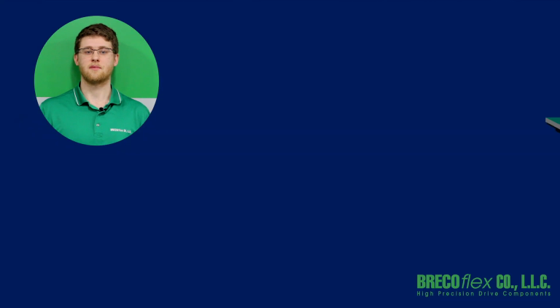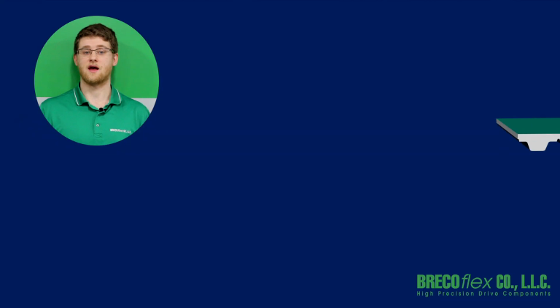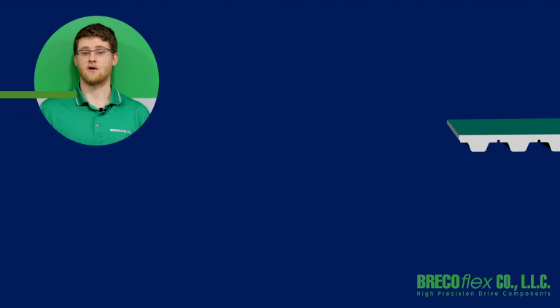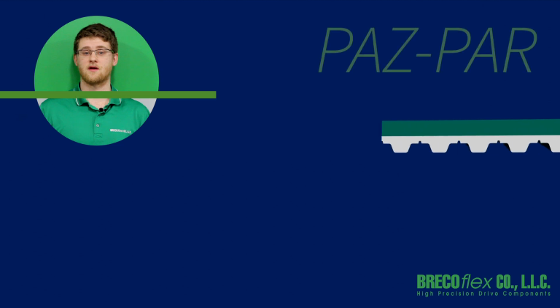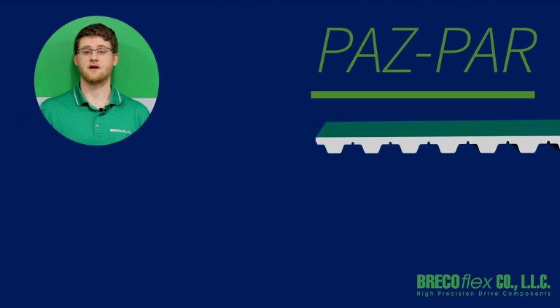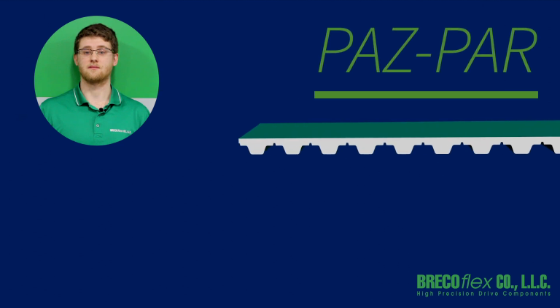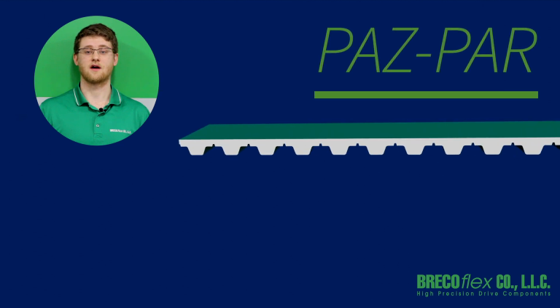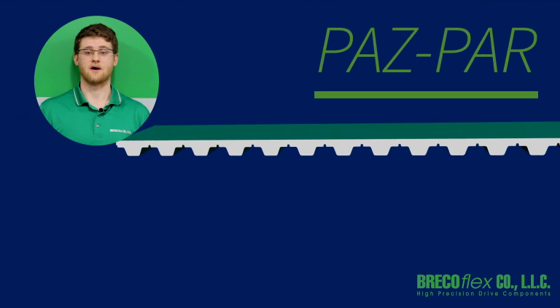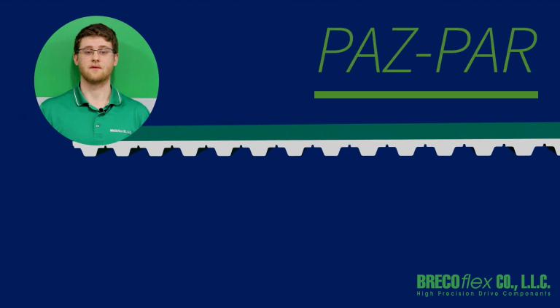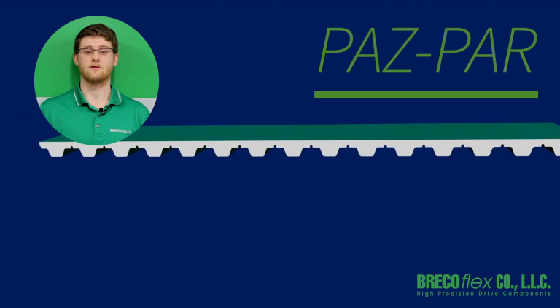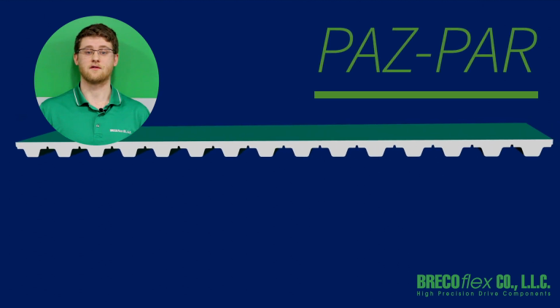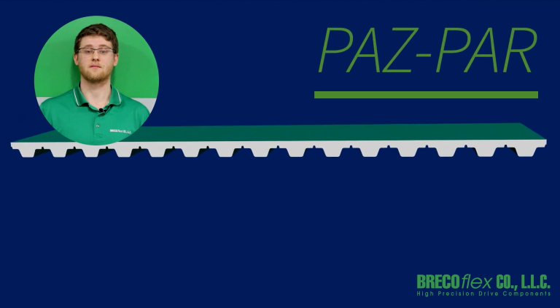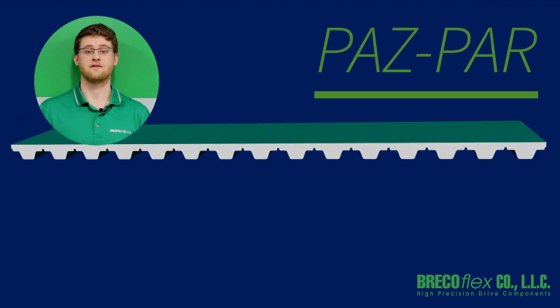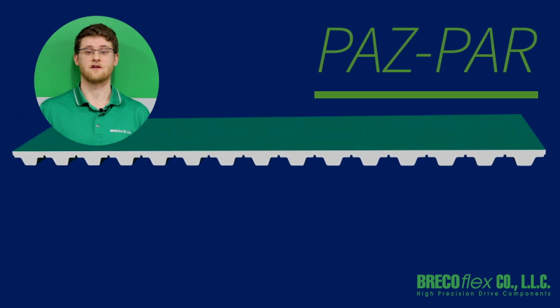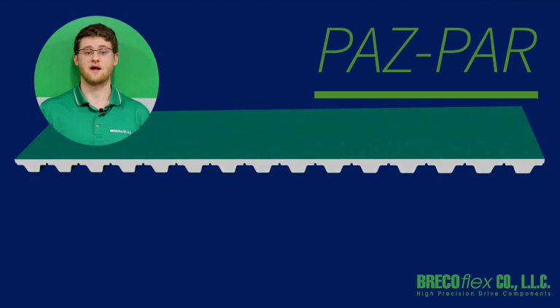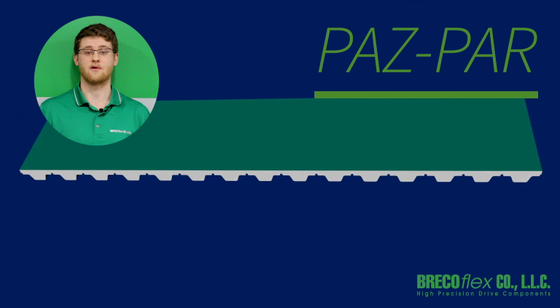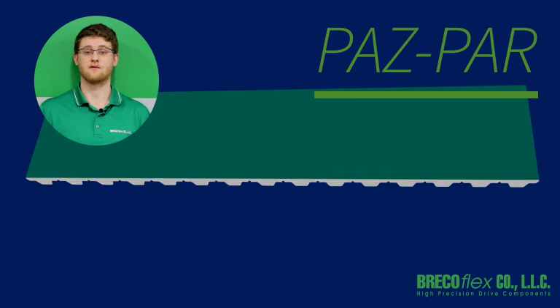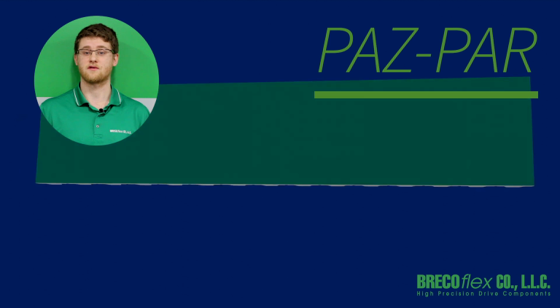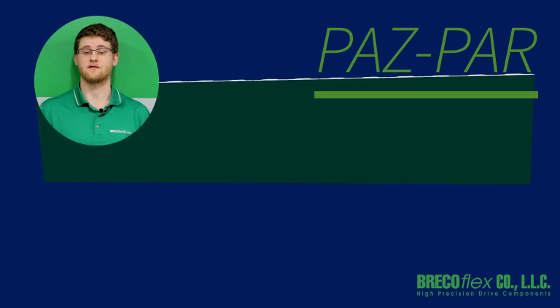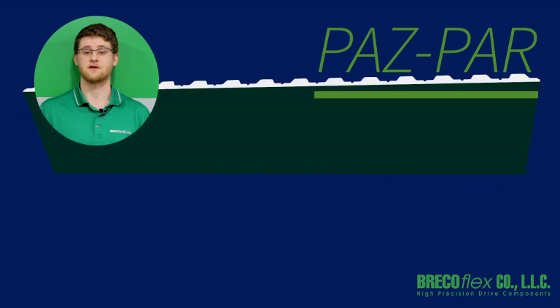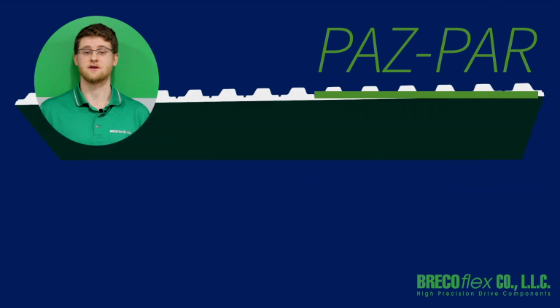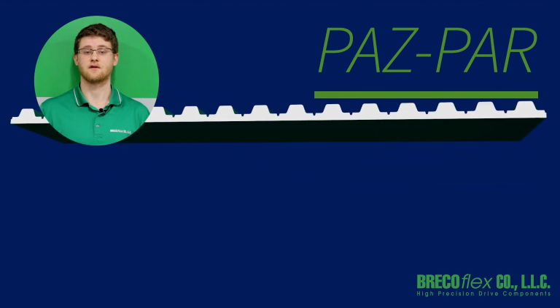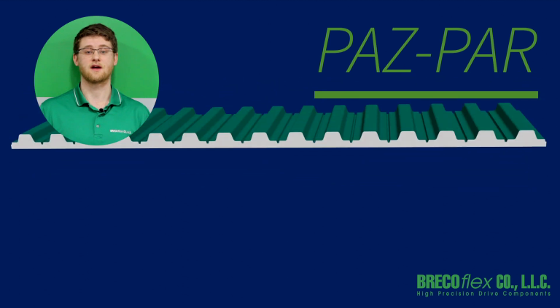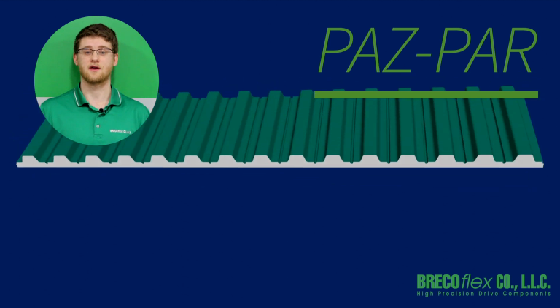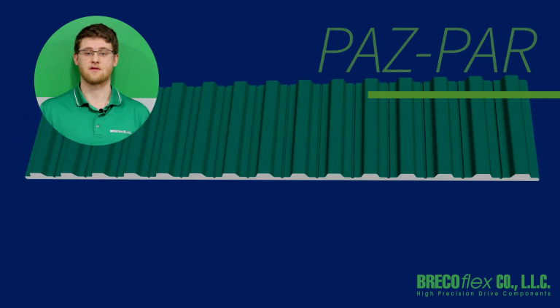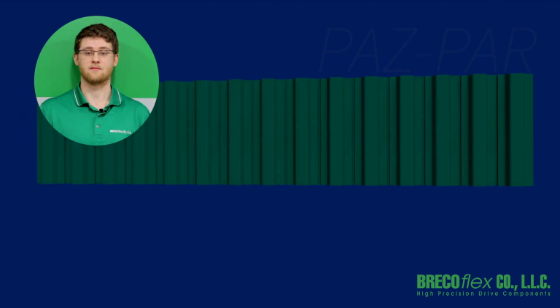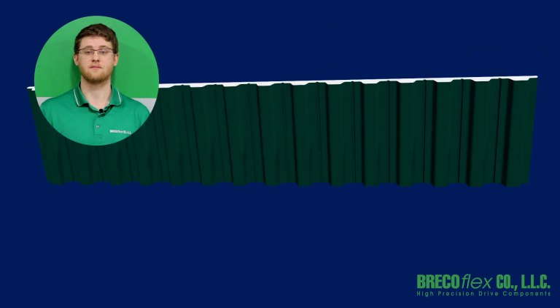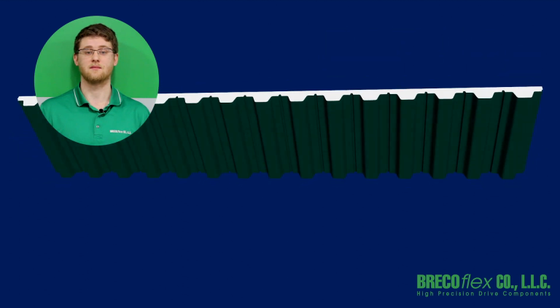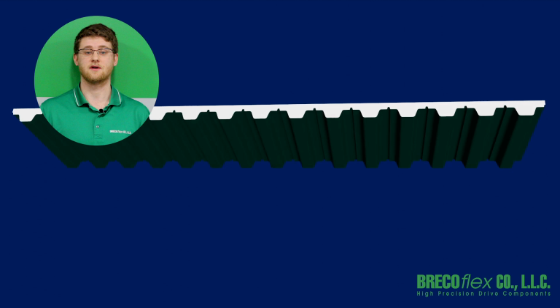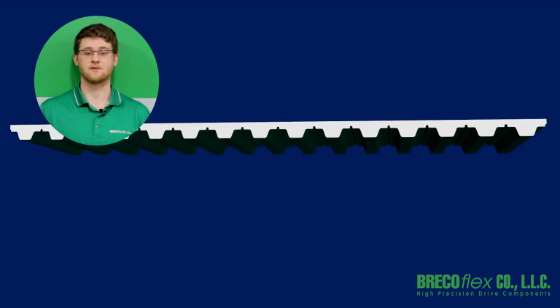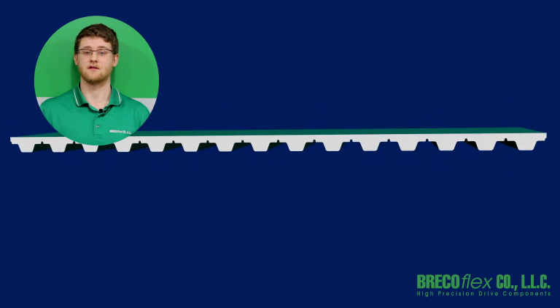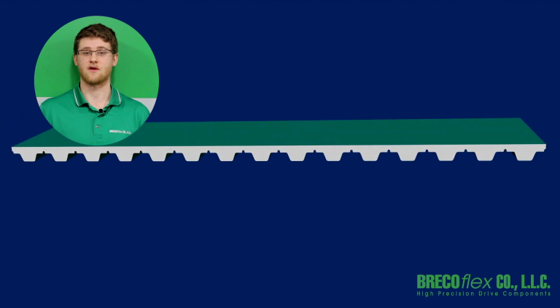PAZ and PAR is nylon facing on both sides of the belt. It offers the combined advantage of PAZ and PAR with a reduced coefficient of friction for conveying applications and improved belt and pulley engagement on the tooth-side.